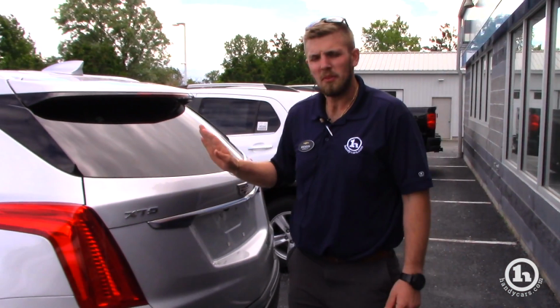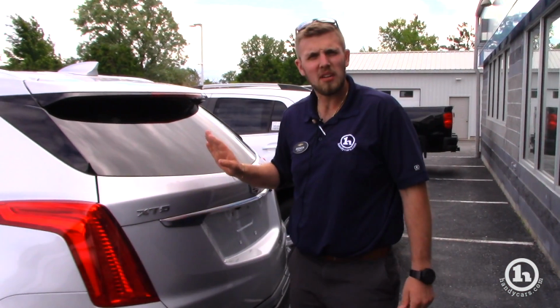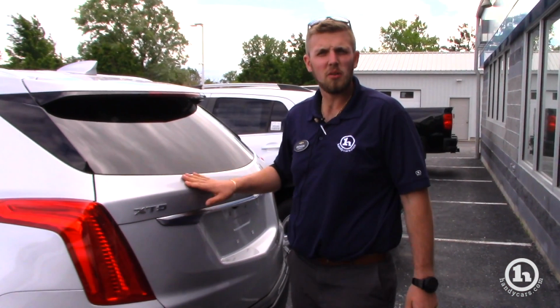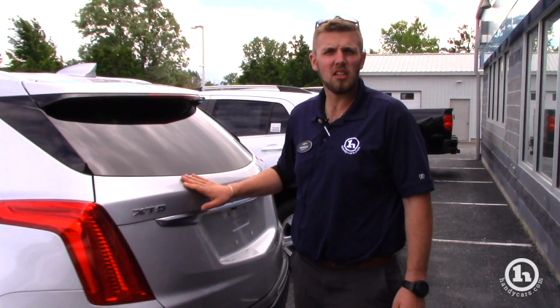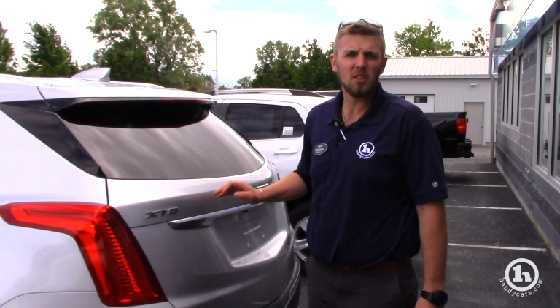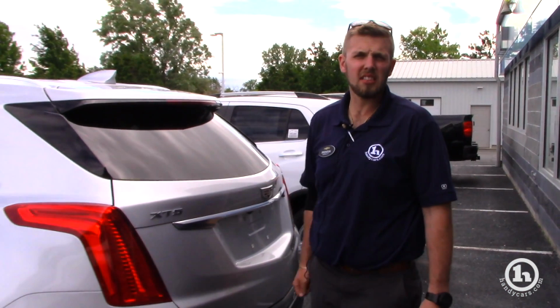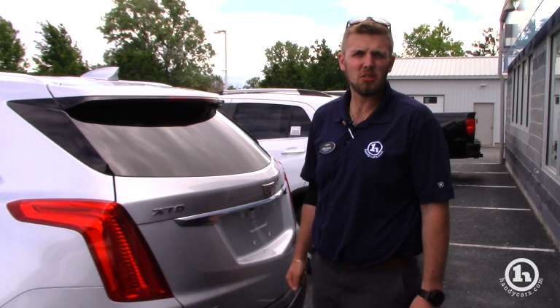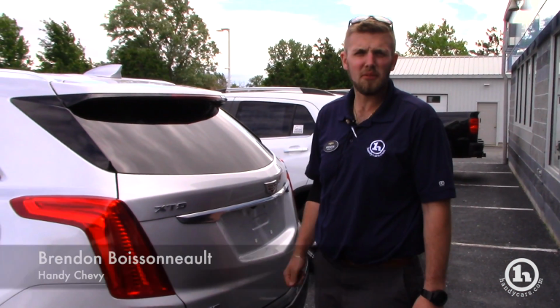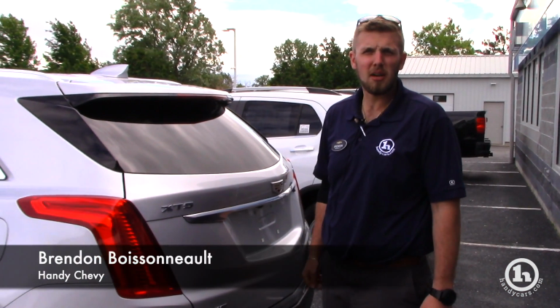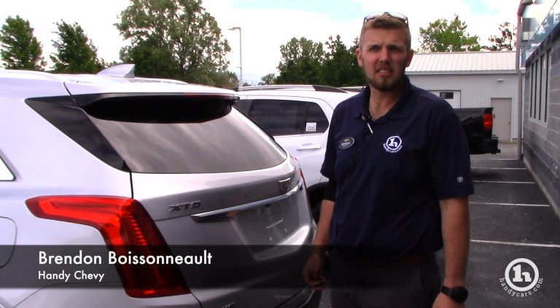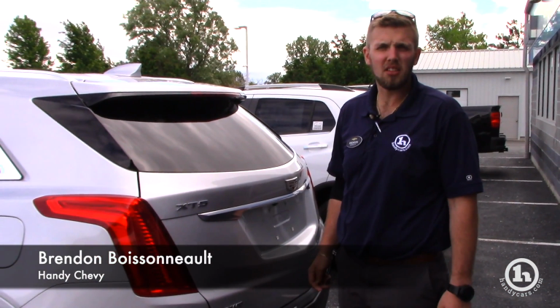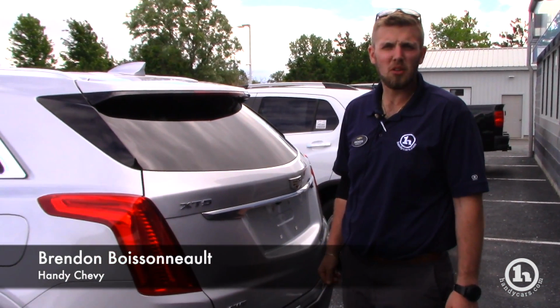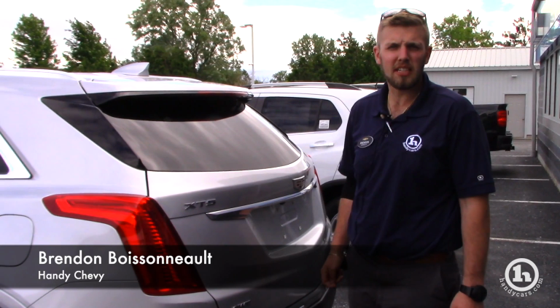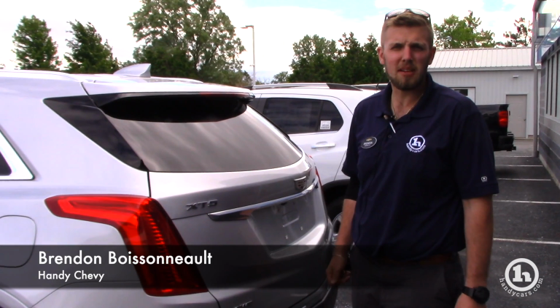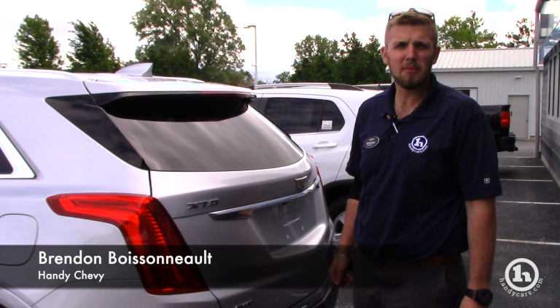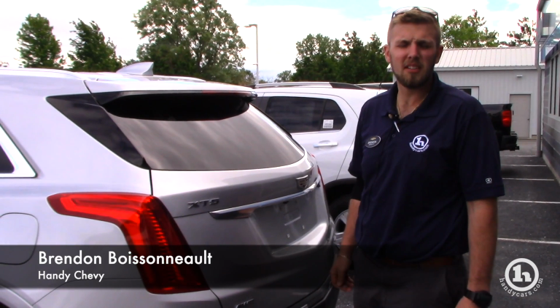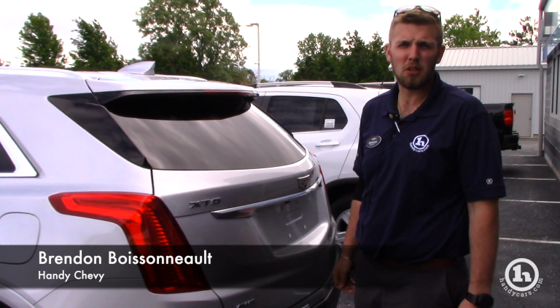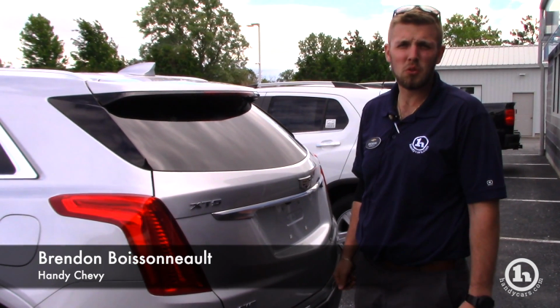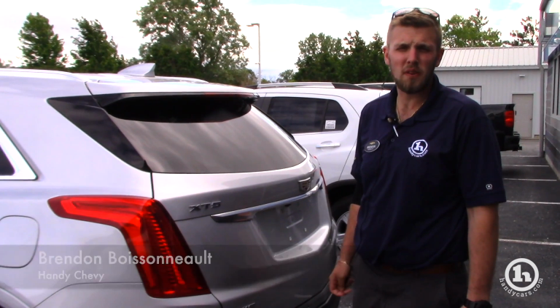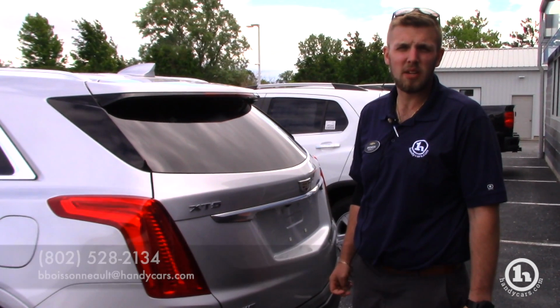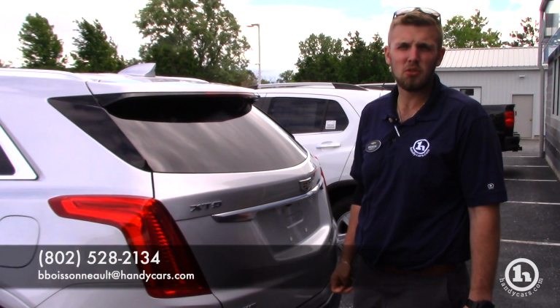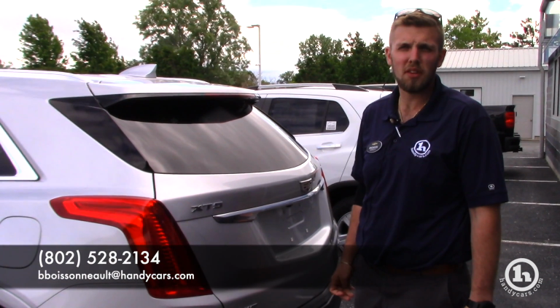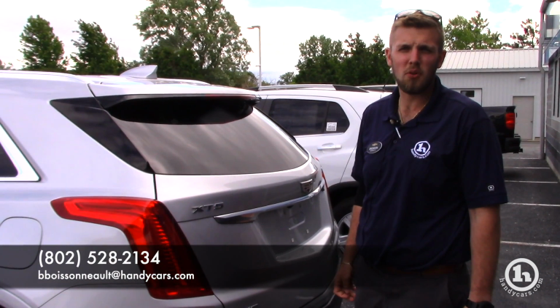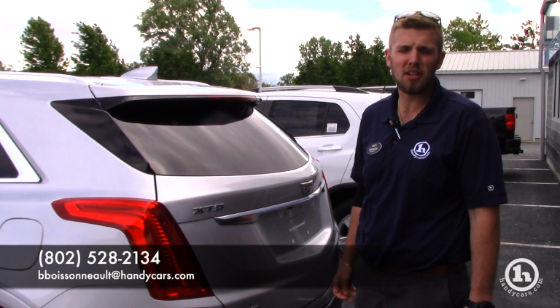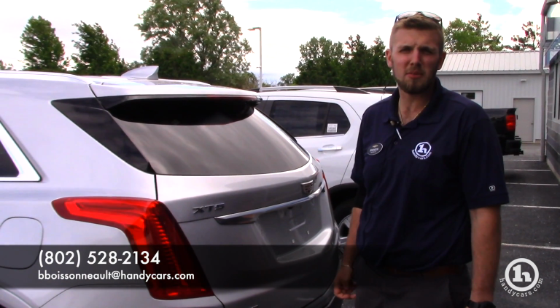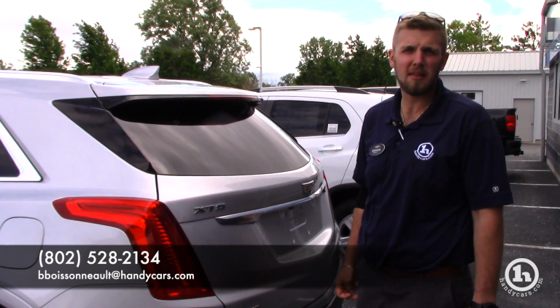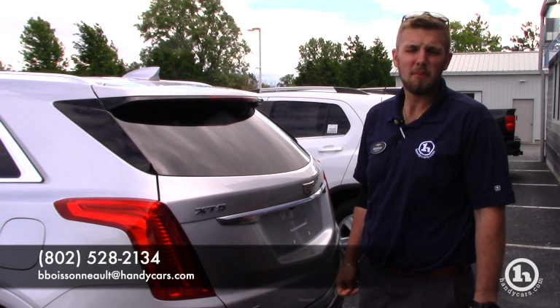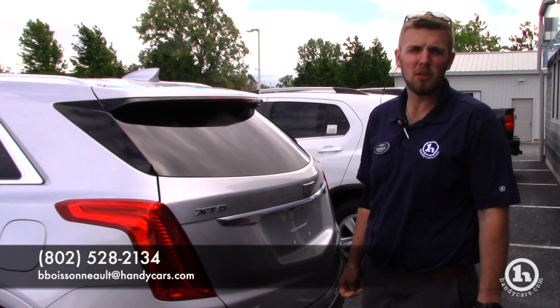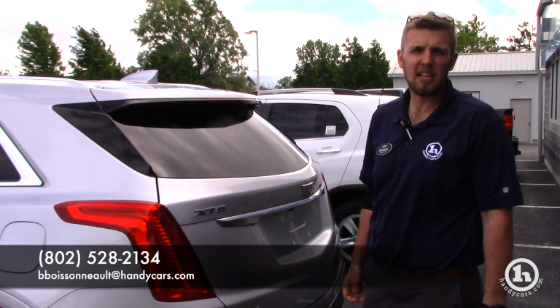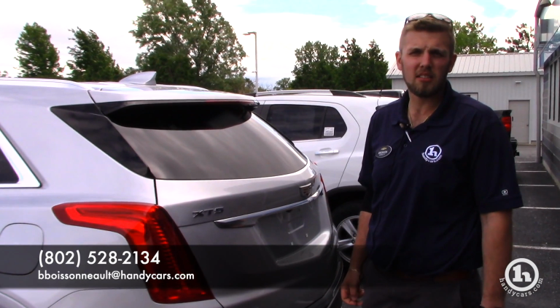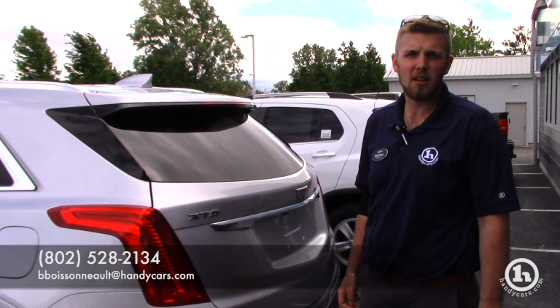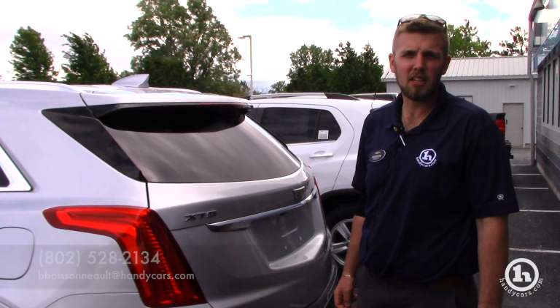If you have any other questions on this vehicle, I'd like to schedule time for you to come on in, take a look at it, go for a test drive. My number here is 802-528-2134, or you can reach me at bboysnow@handycars.com. Thank you.